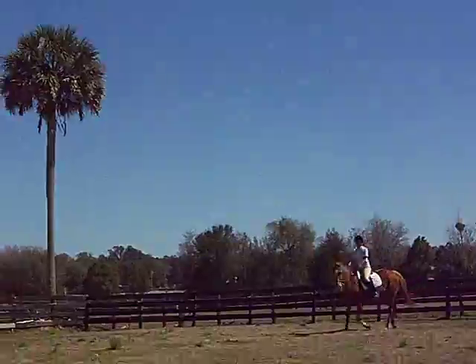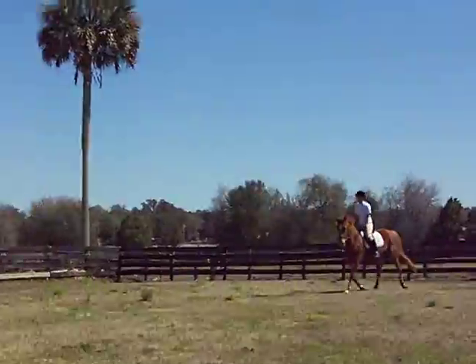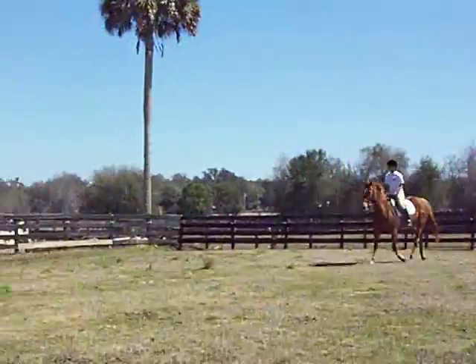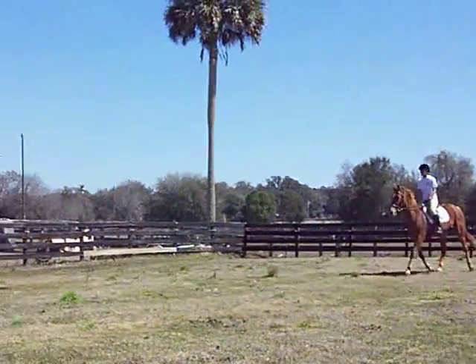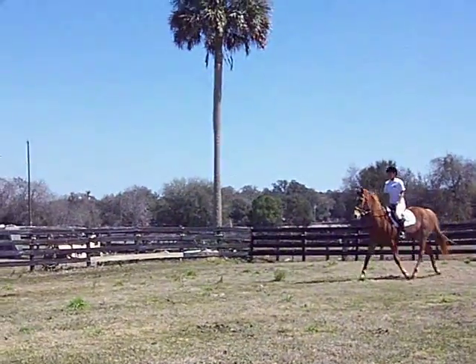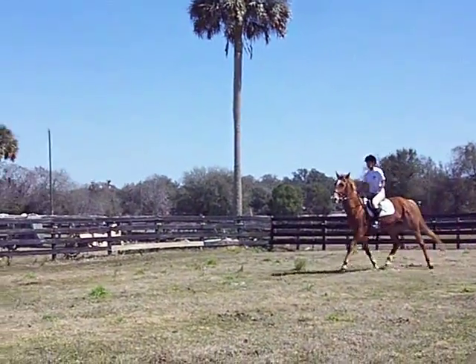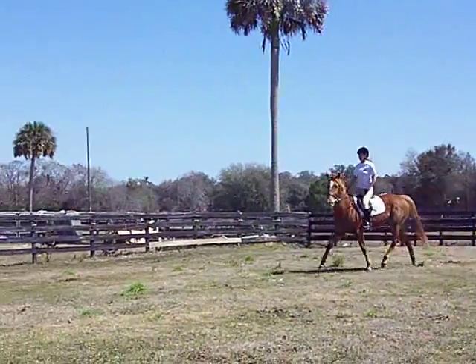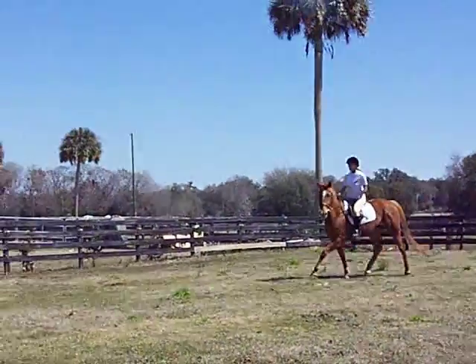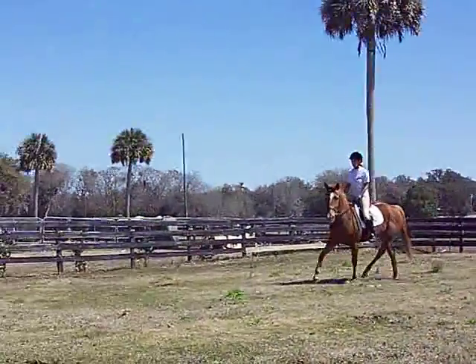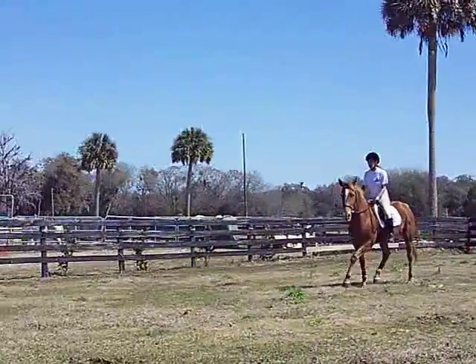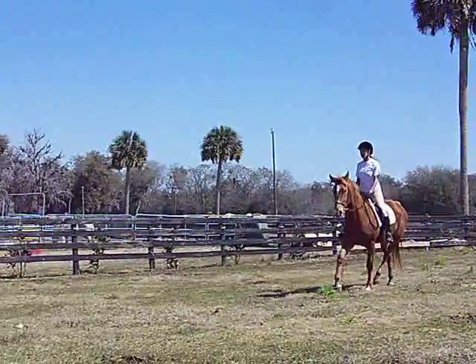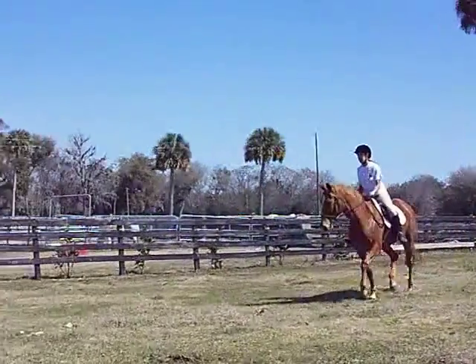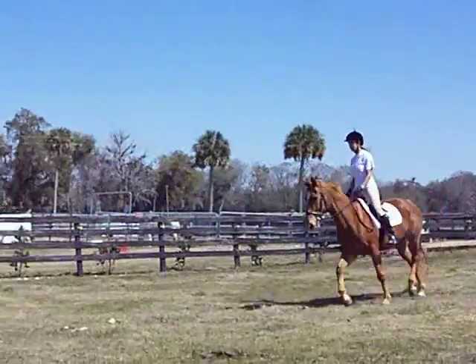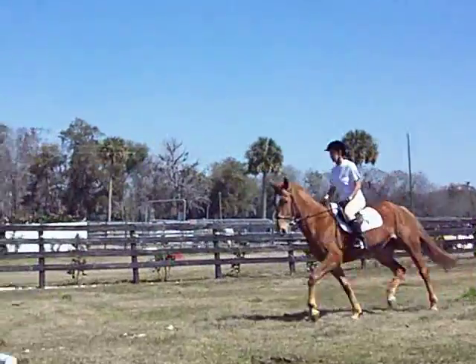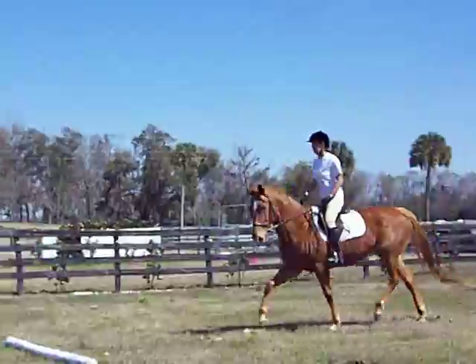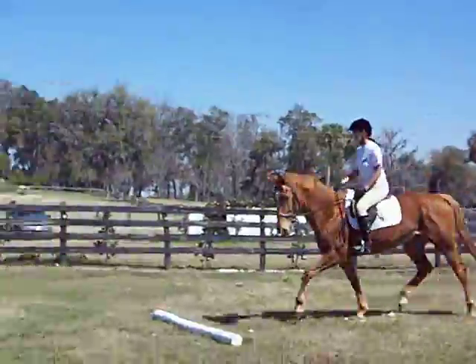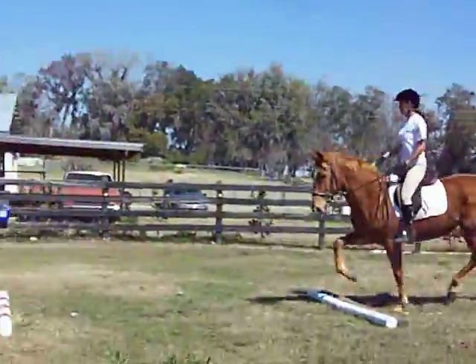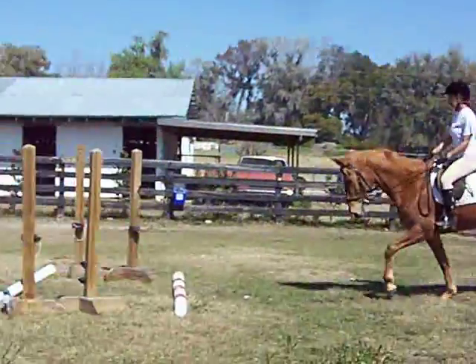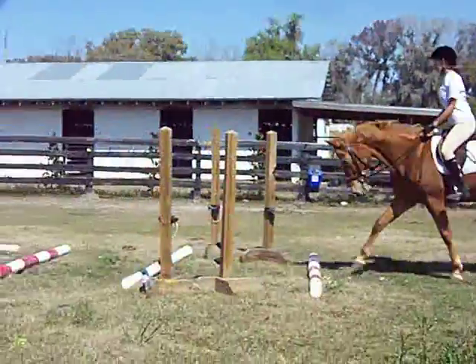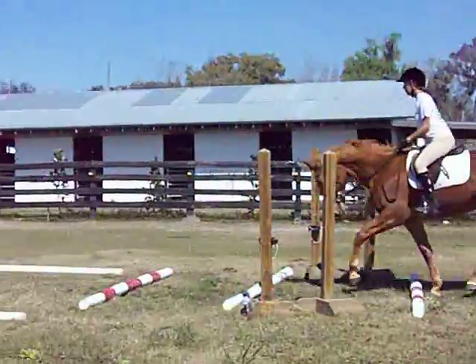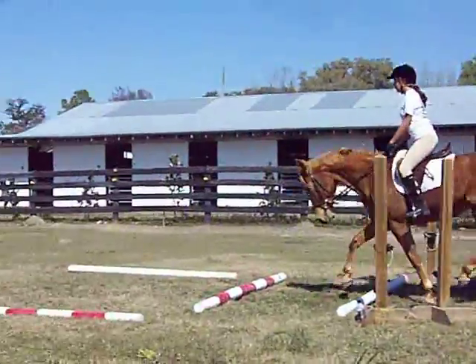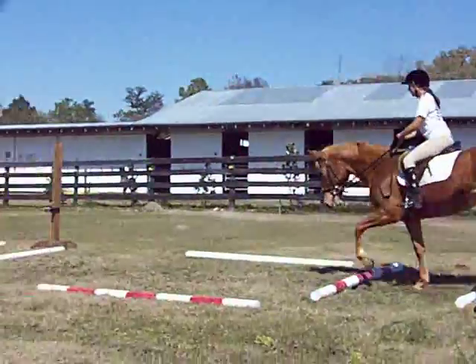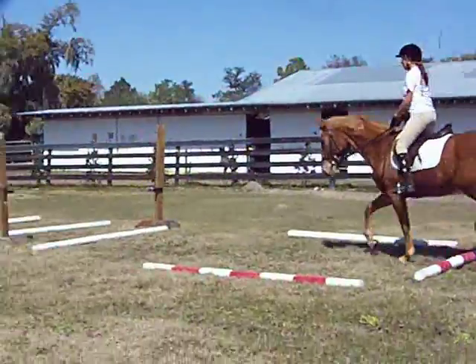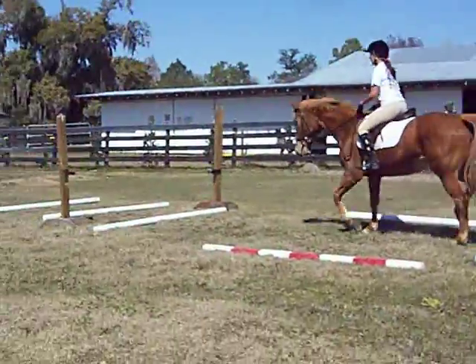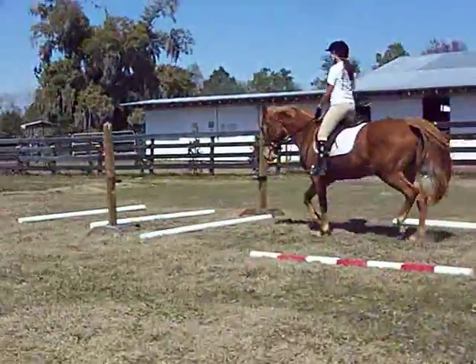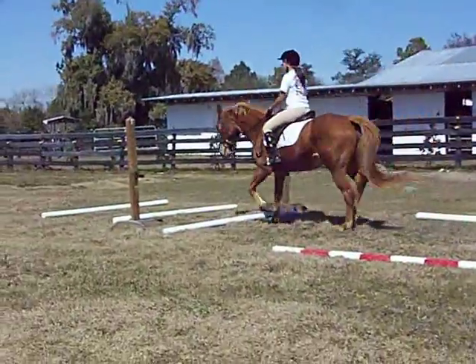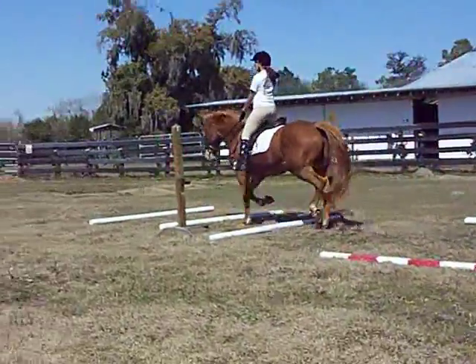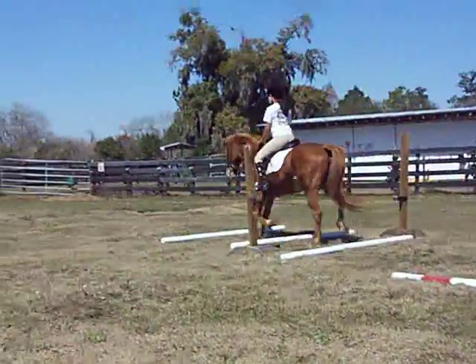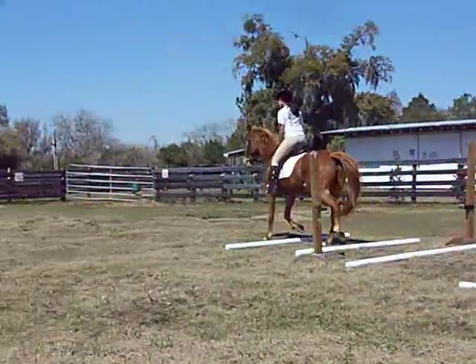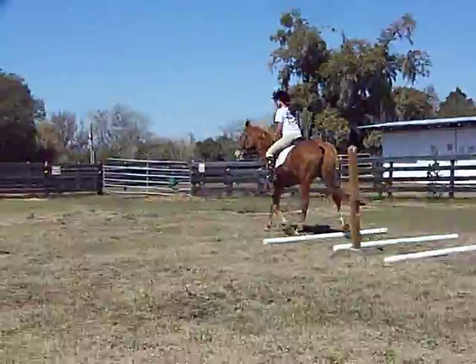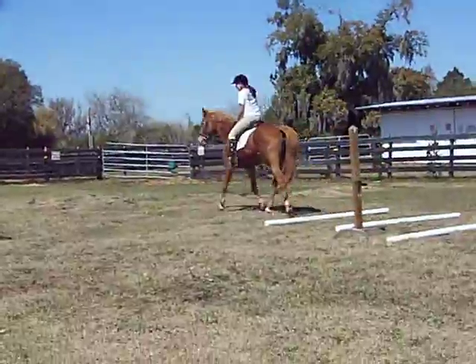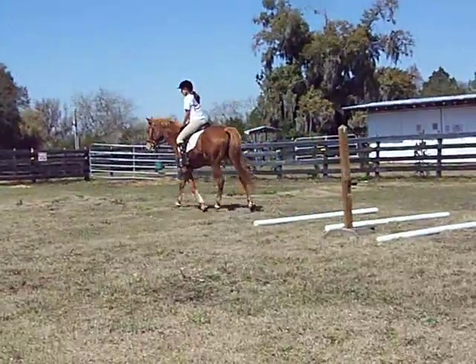You jump. Right leg, right leg. There you go. Hands forward. Good. Good.